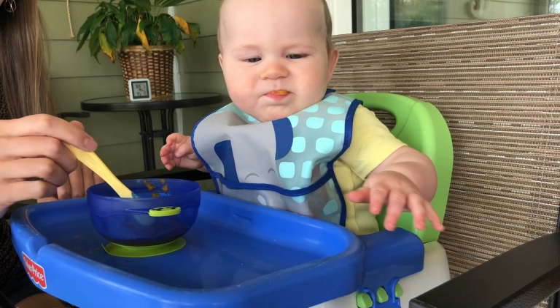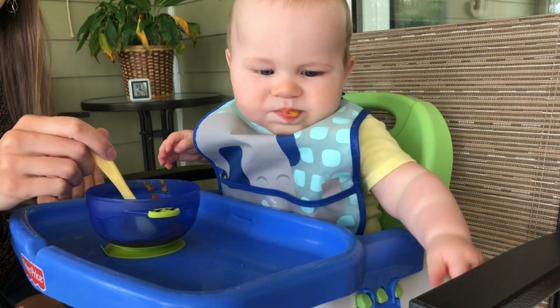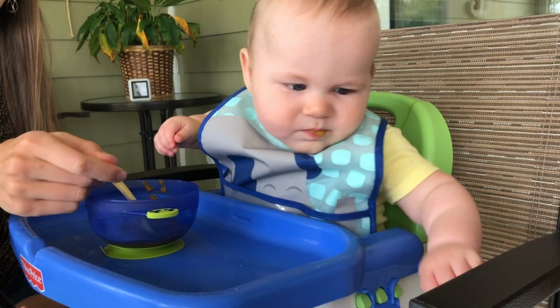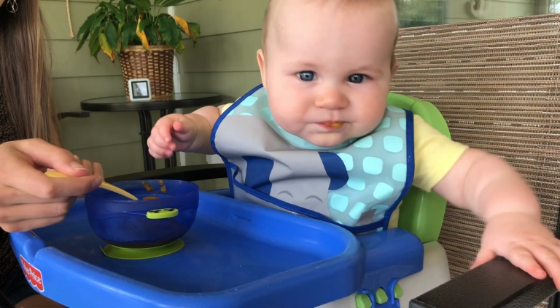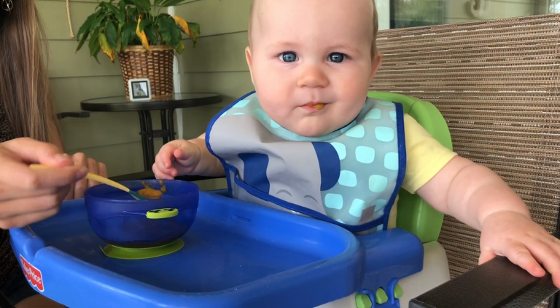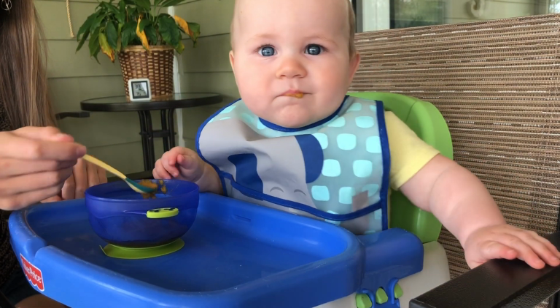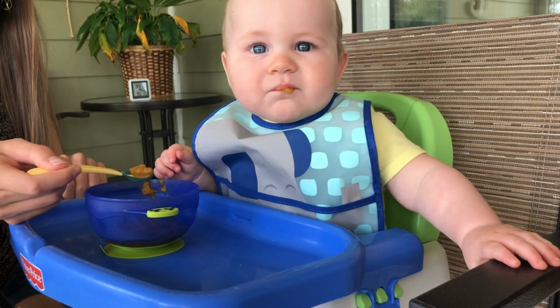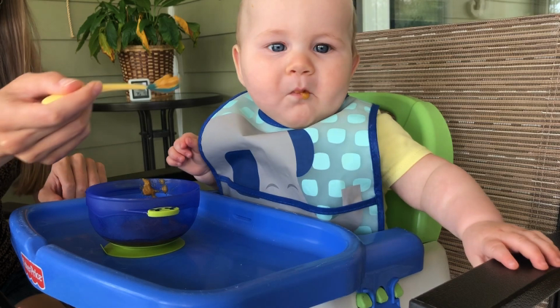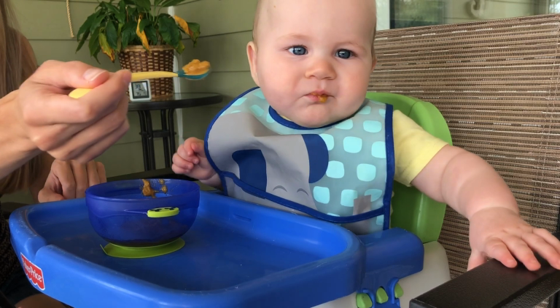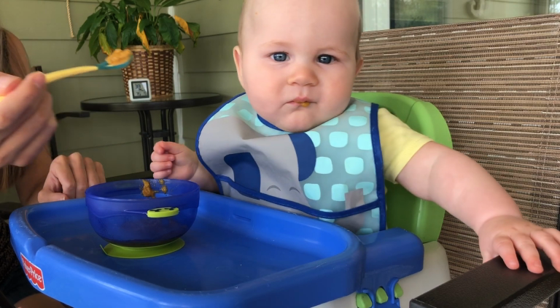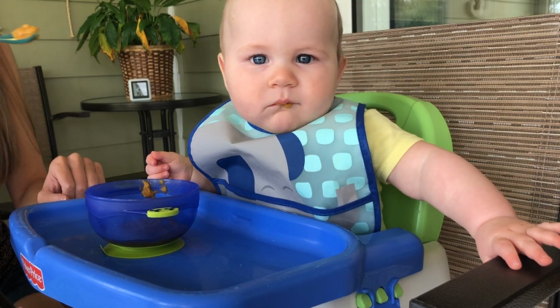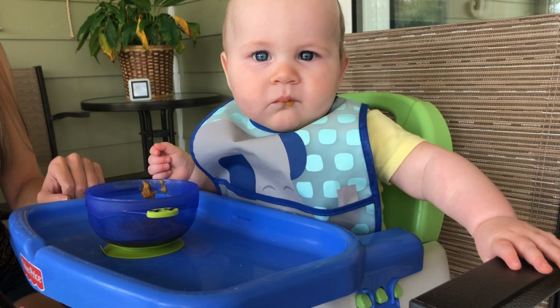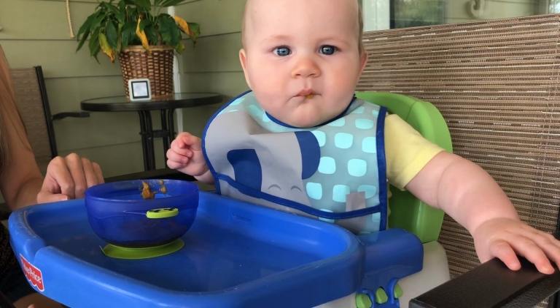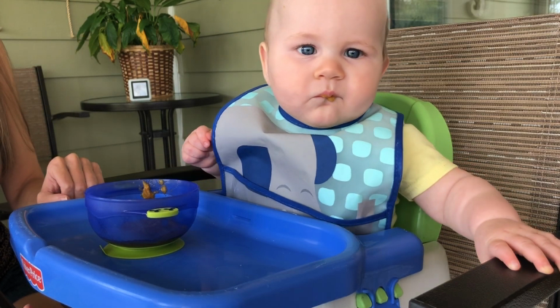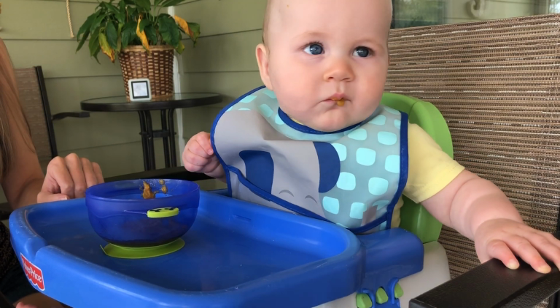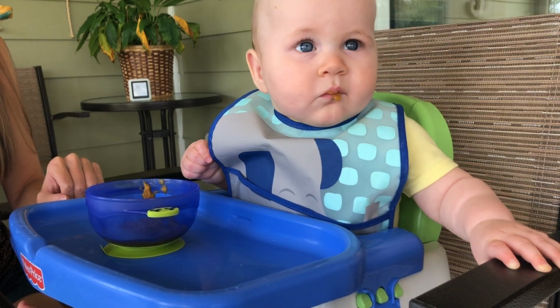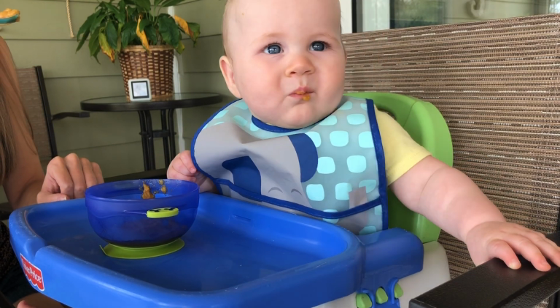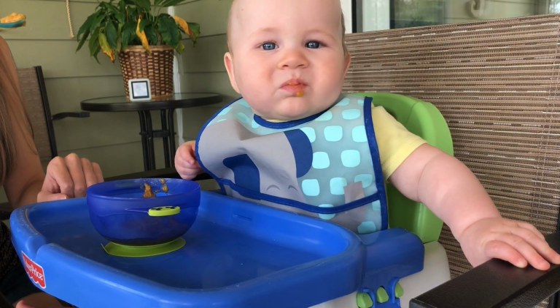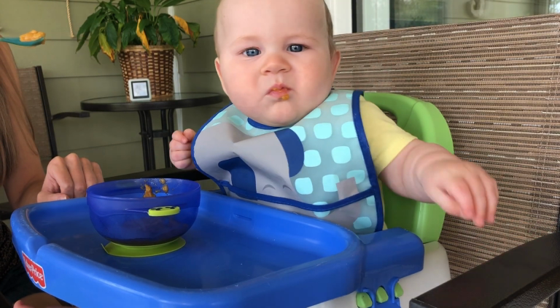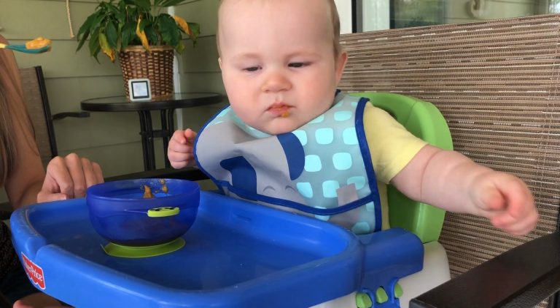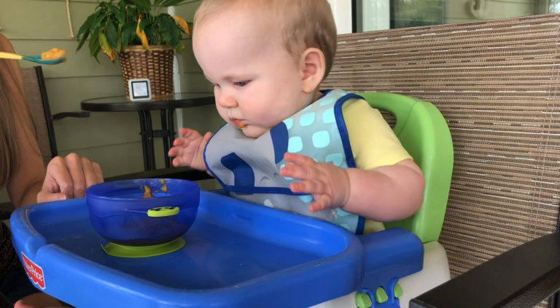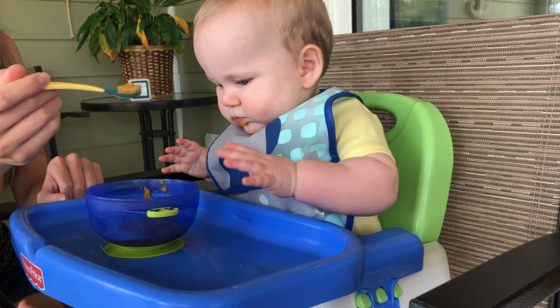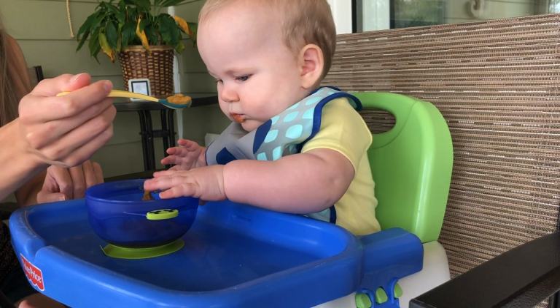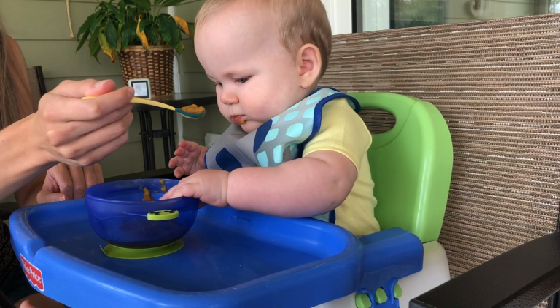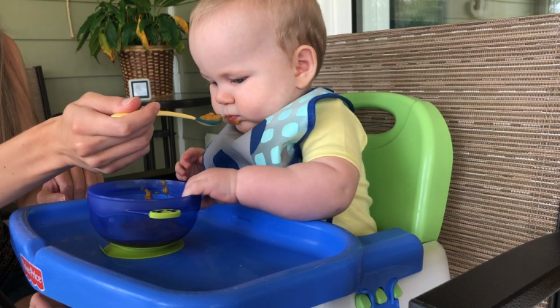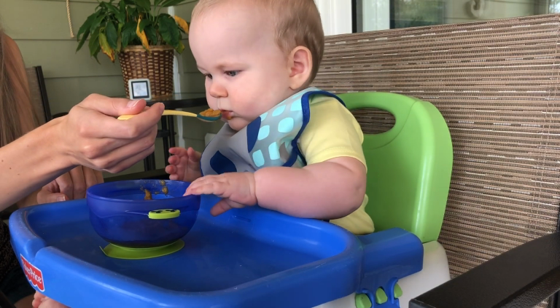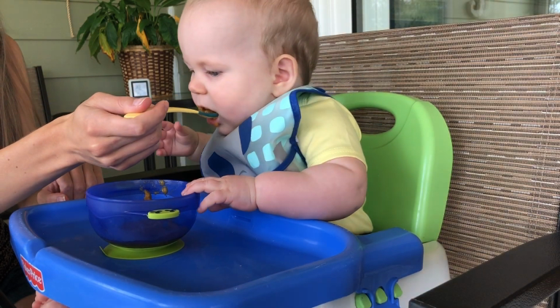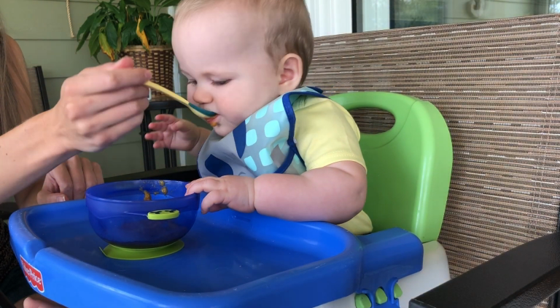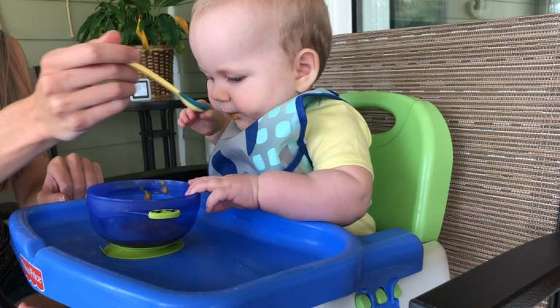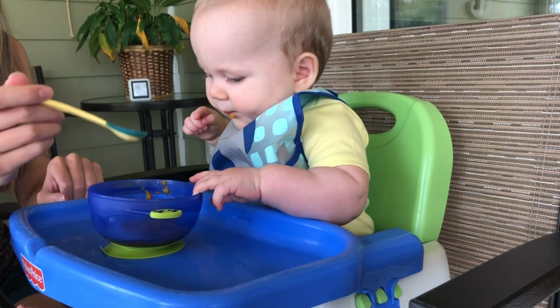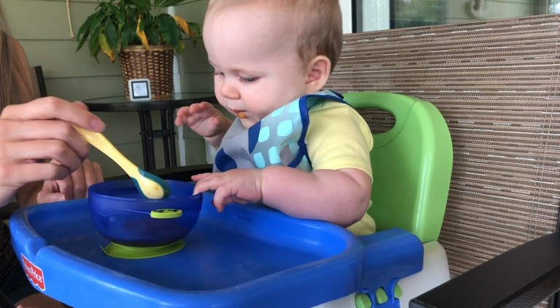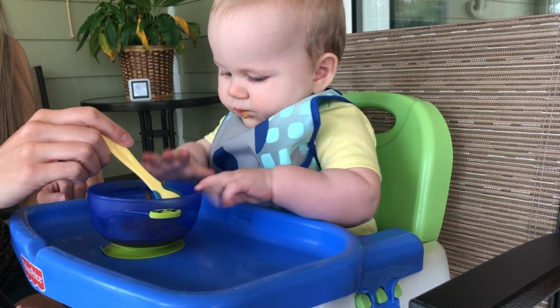They're dishwasher safe, freezer safe, microwave safe, BPA free, FDA approved, and eco-friendly. And it's great because they're stackable, so it's easy to store them.